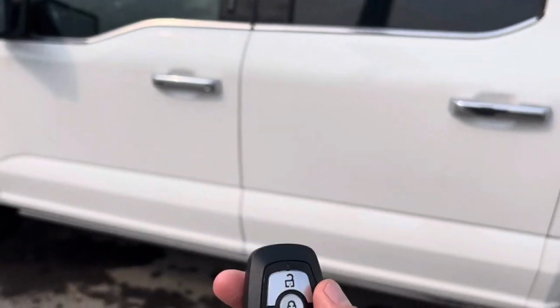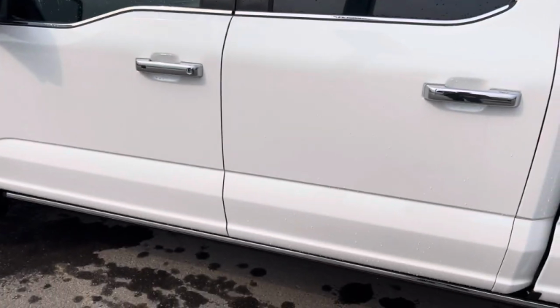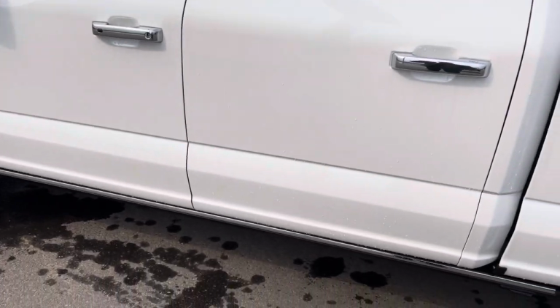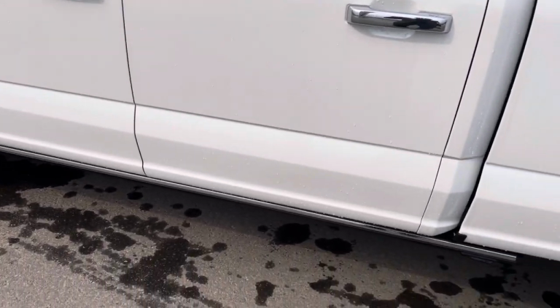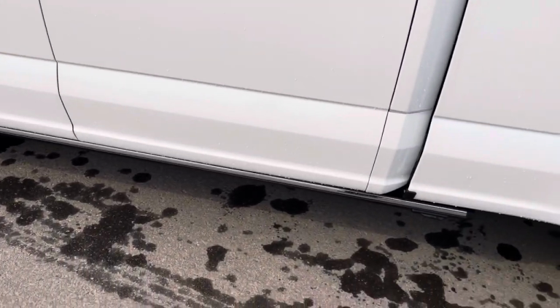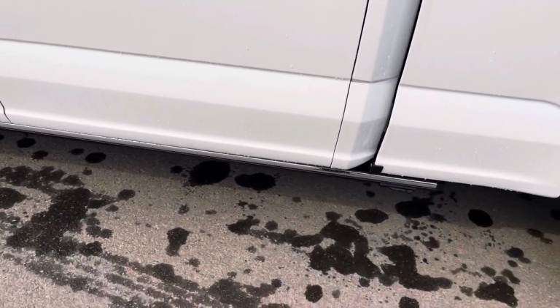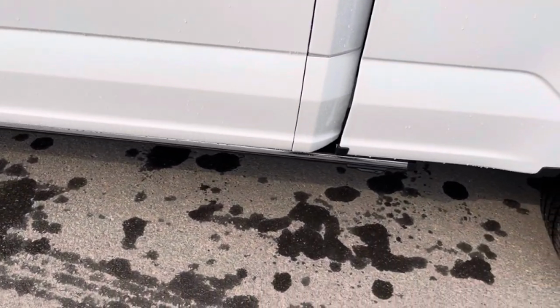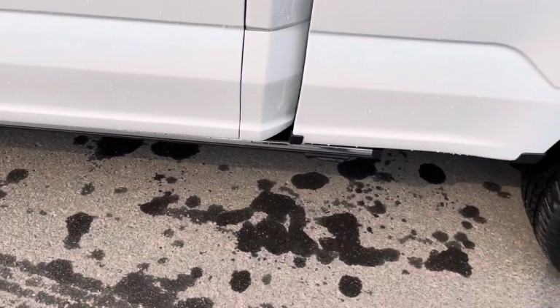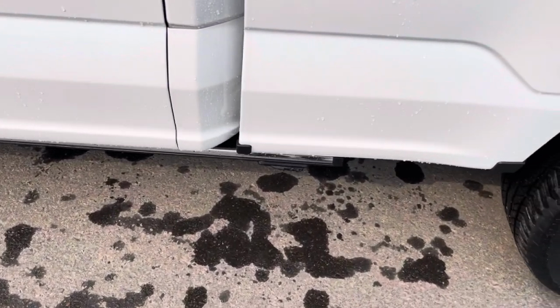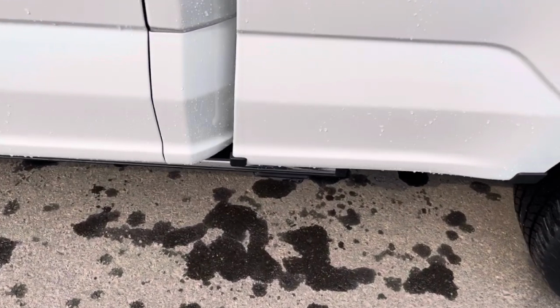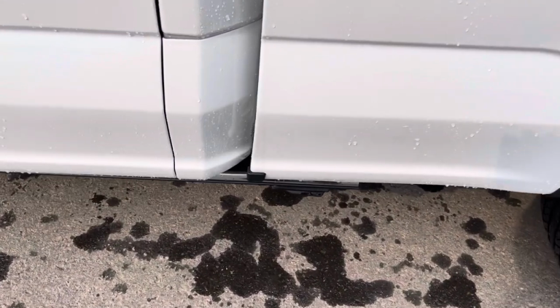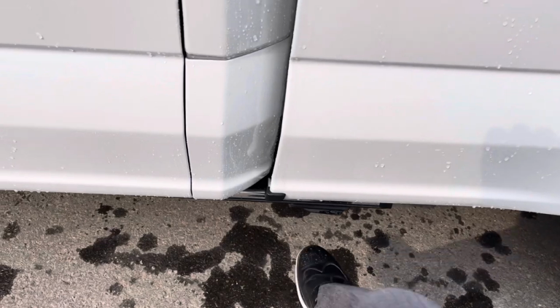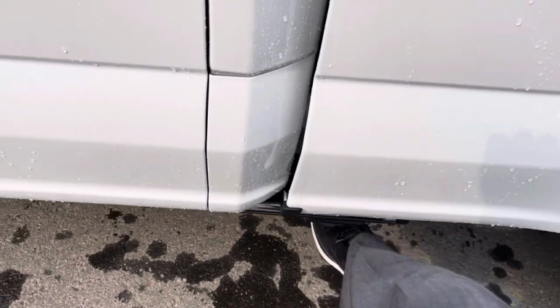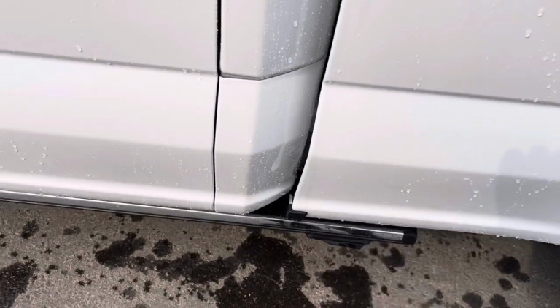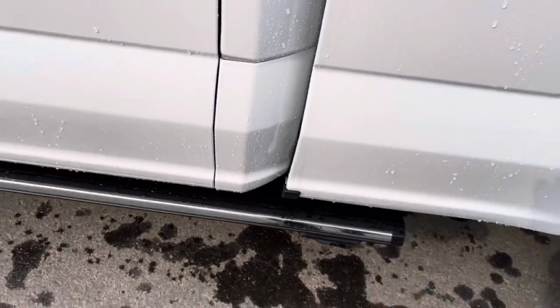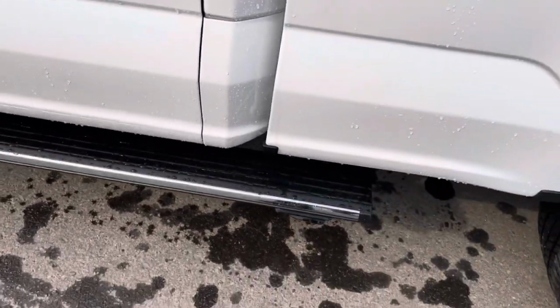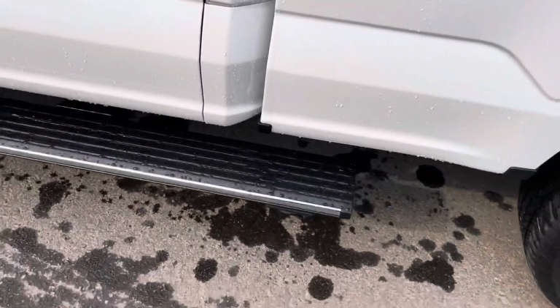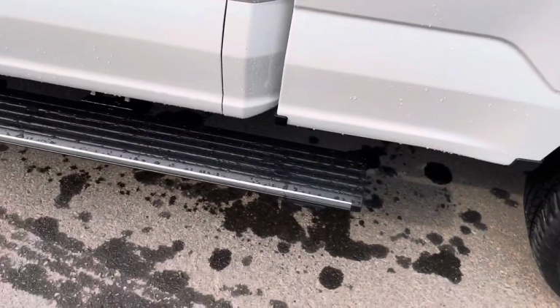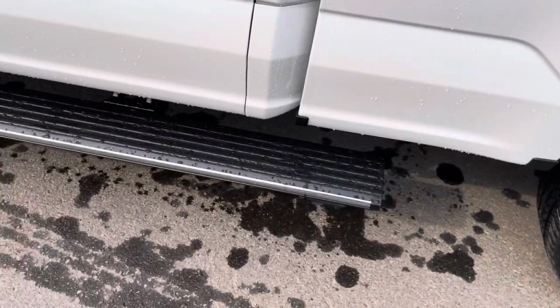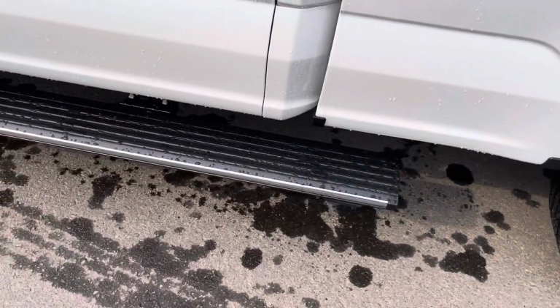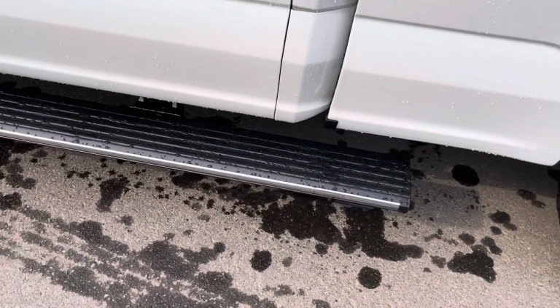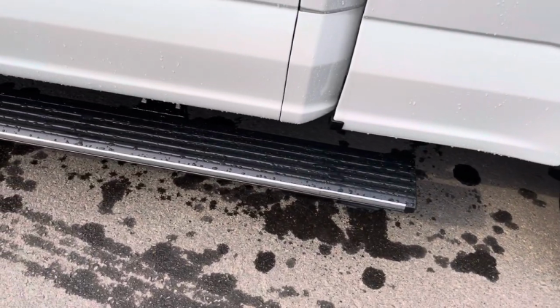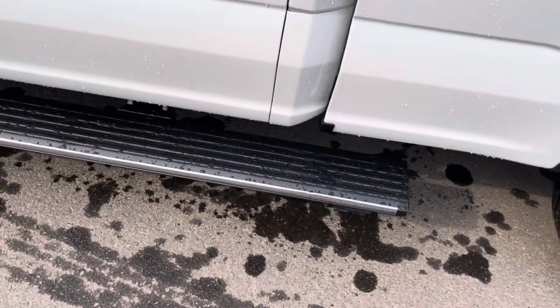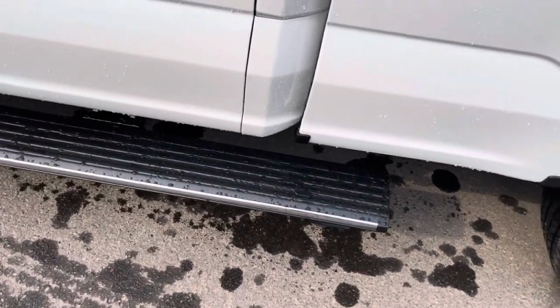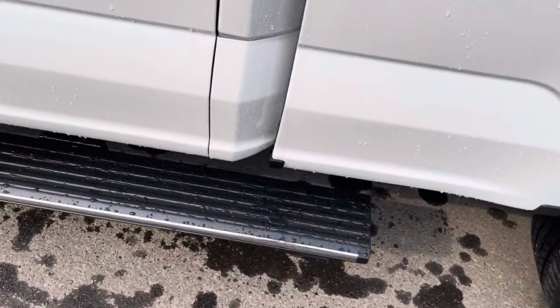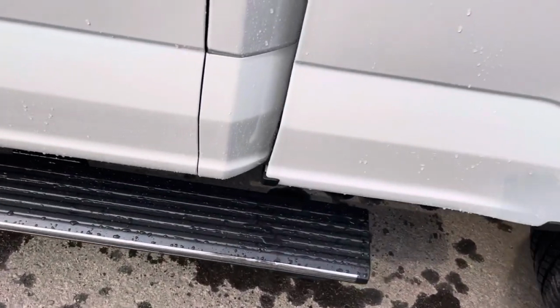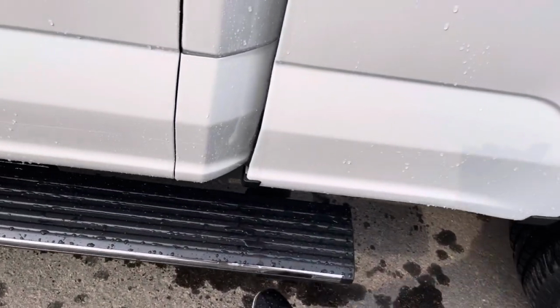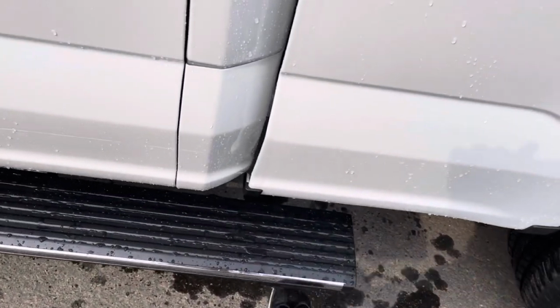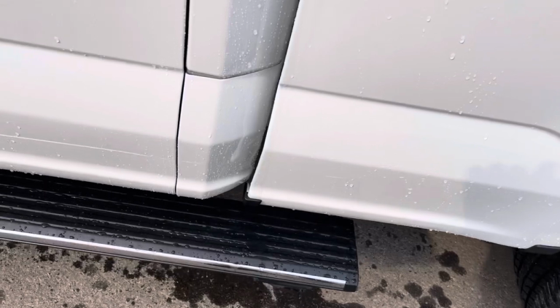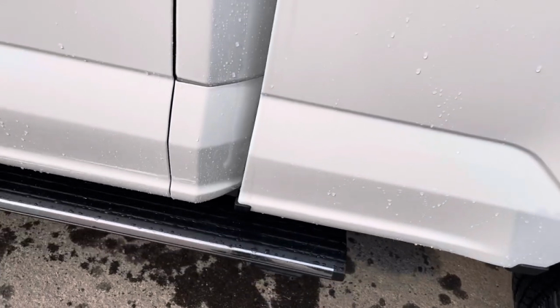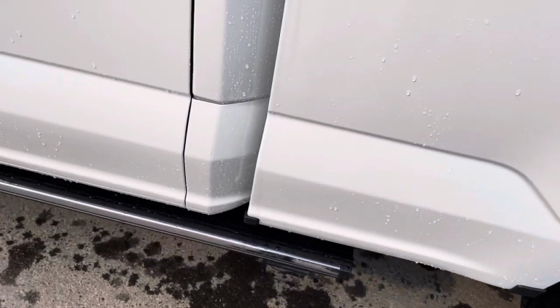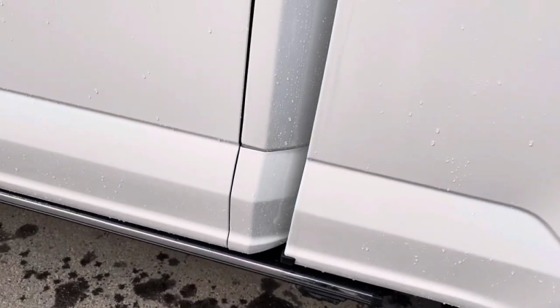The vehicle also has gorgeous power running boards. If I just kick right here, those come down nice and handy. If I want them to go back up, kick that again and they go away.